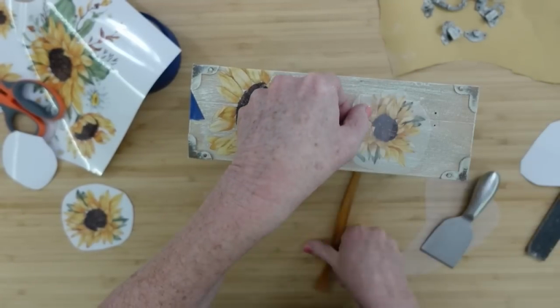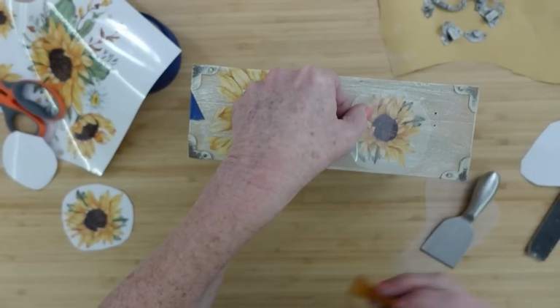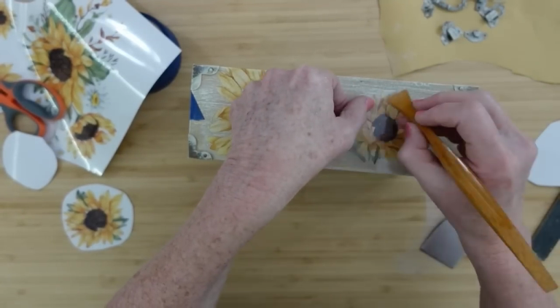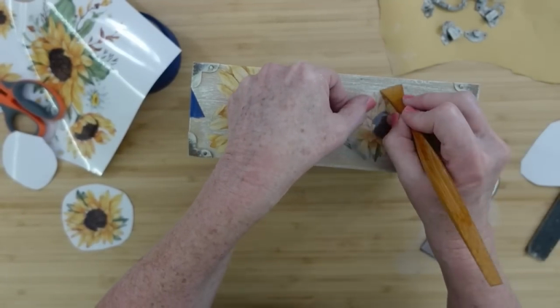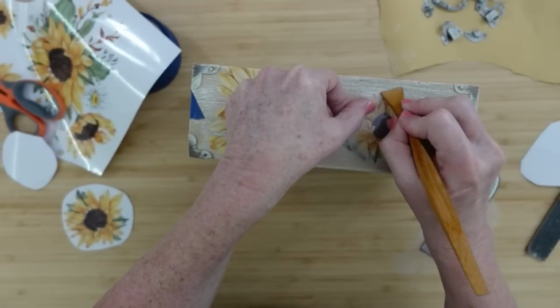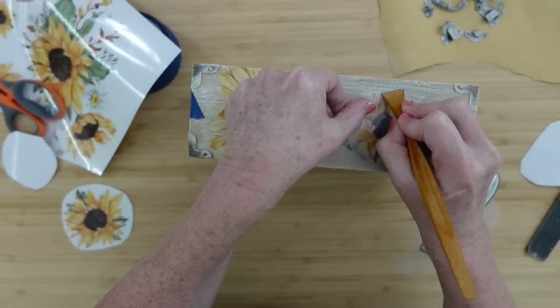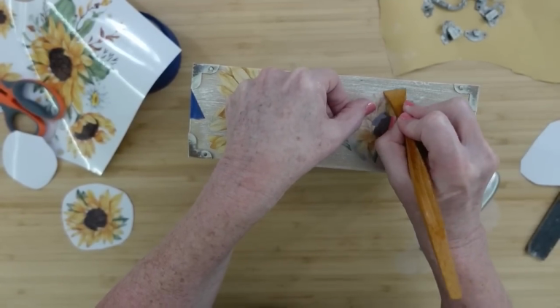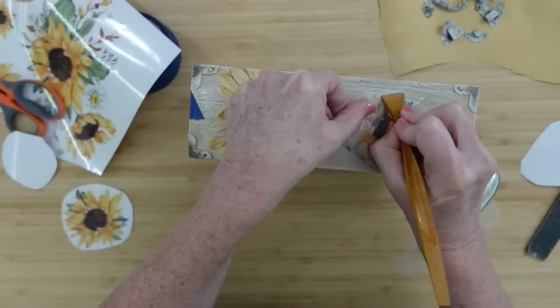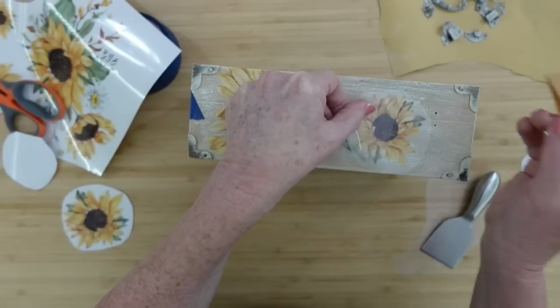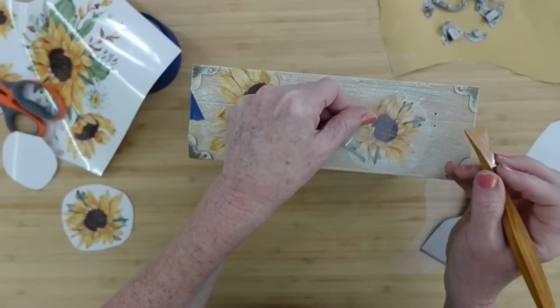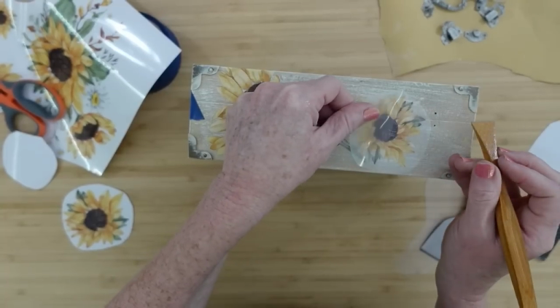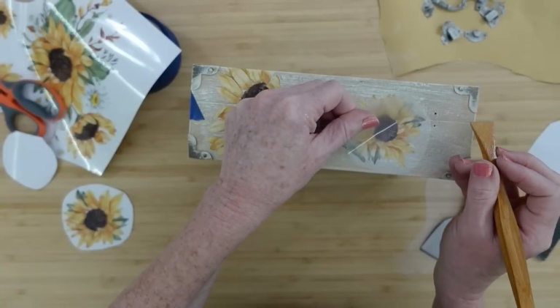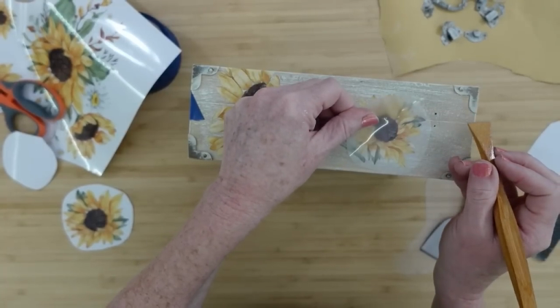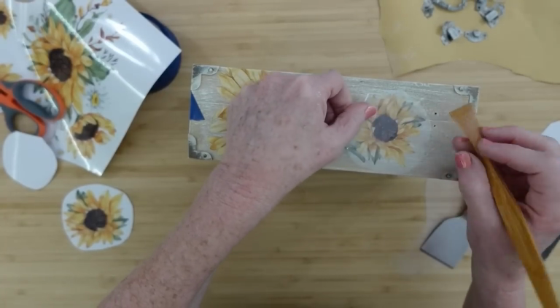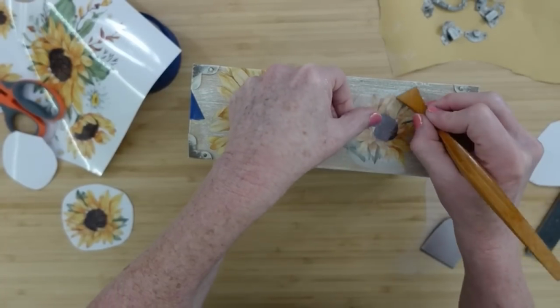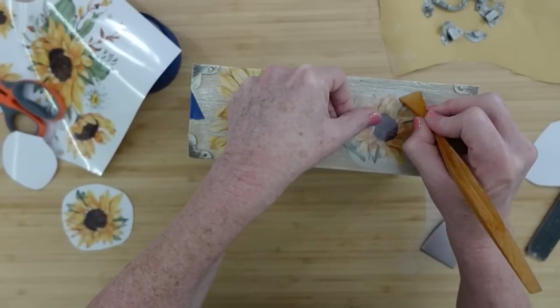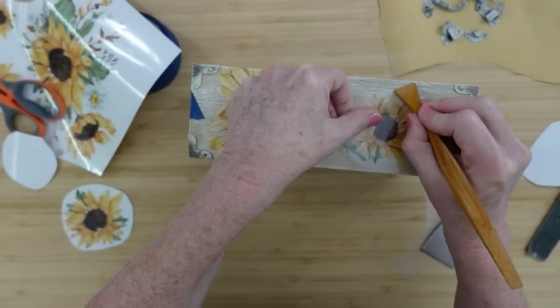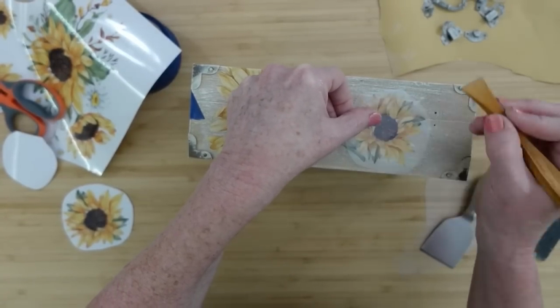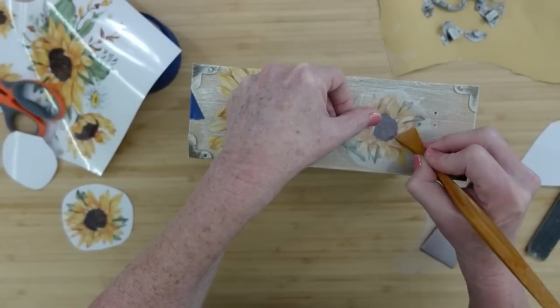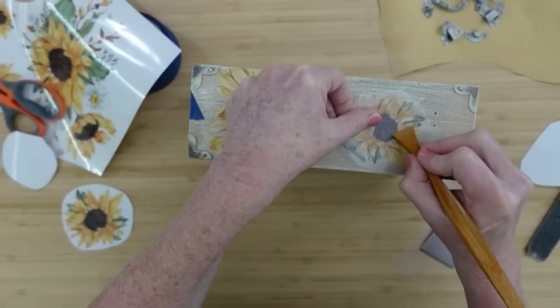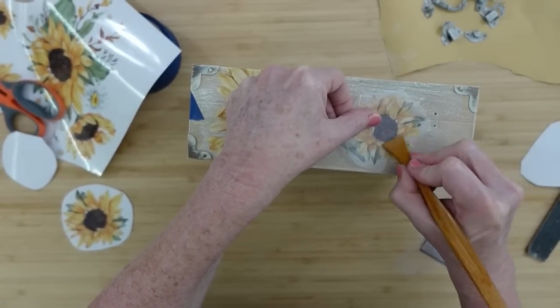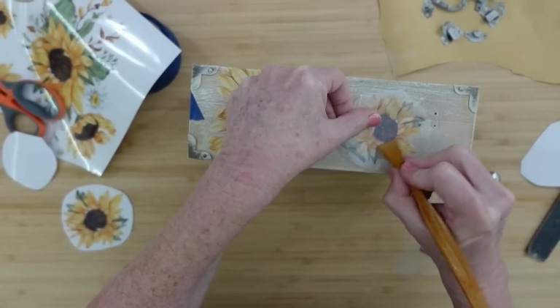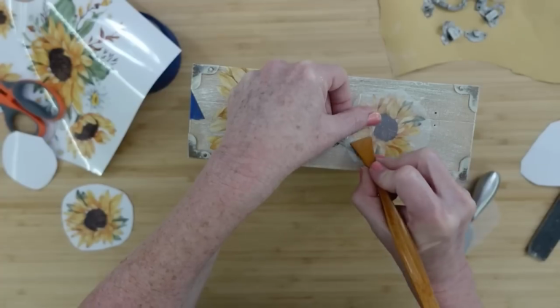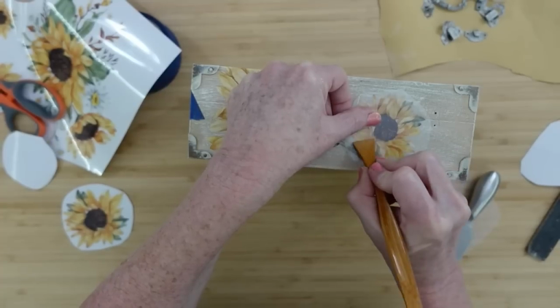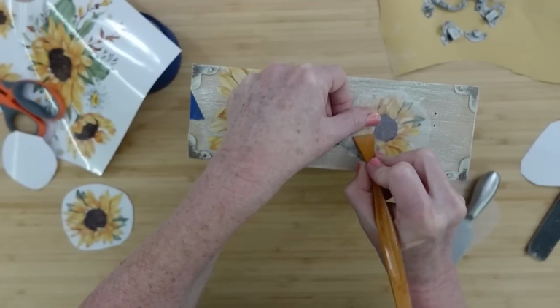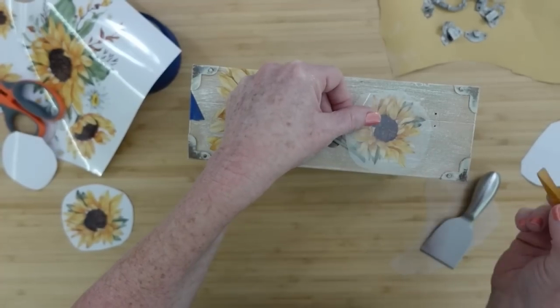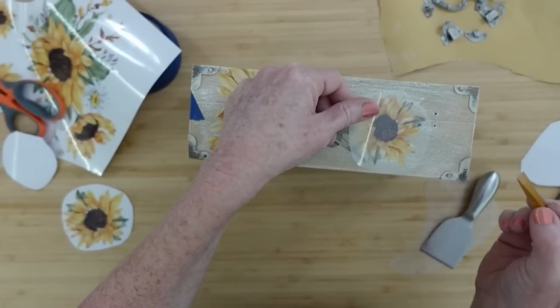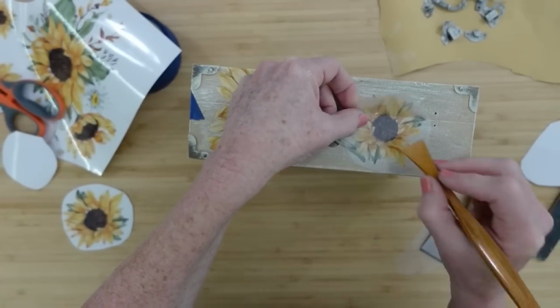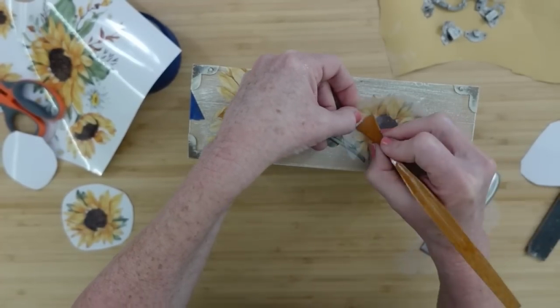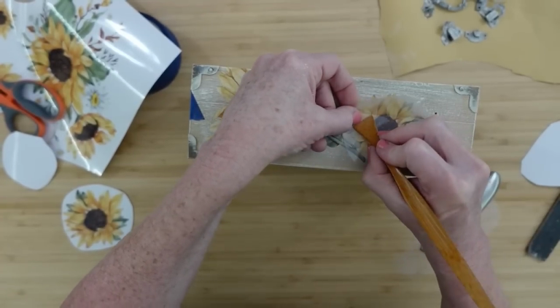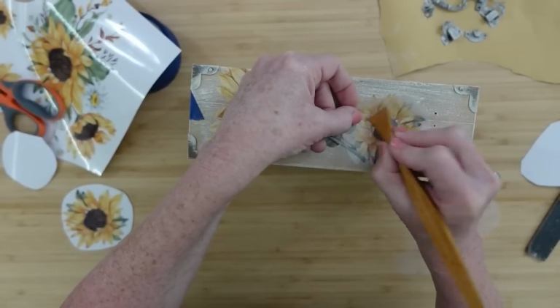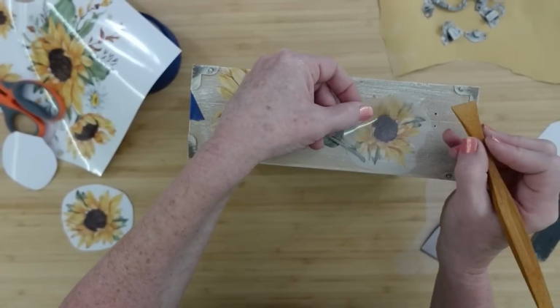You could put love notes in here. My mind just goes everywhere with it. I'm not really sure what I'm going to use mine for yet, but this is definitely a keeper.